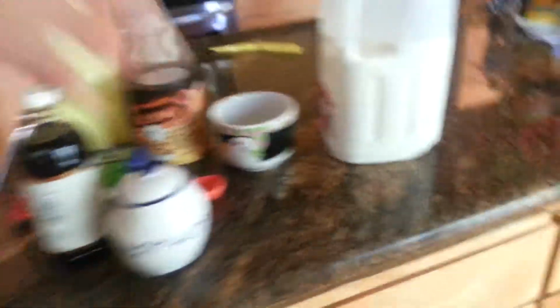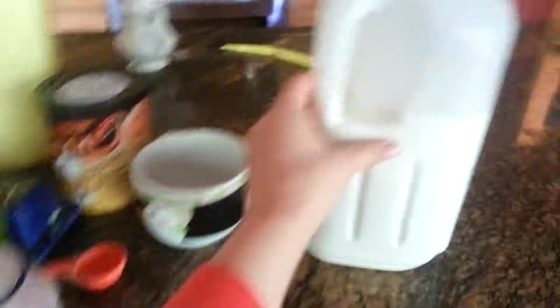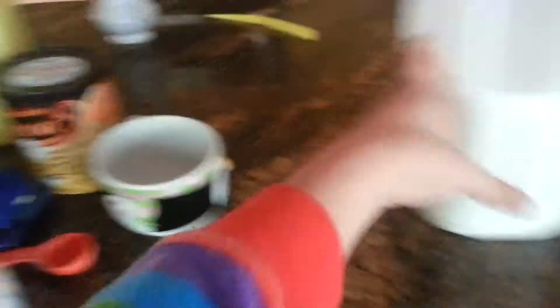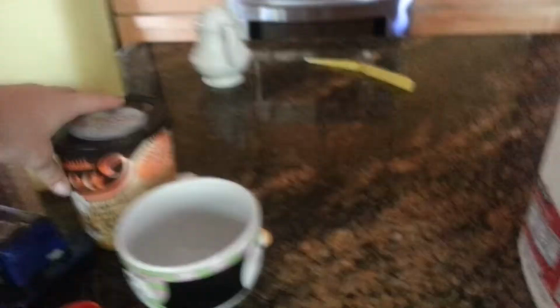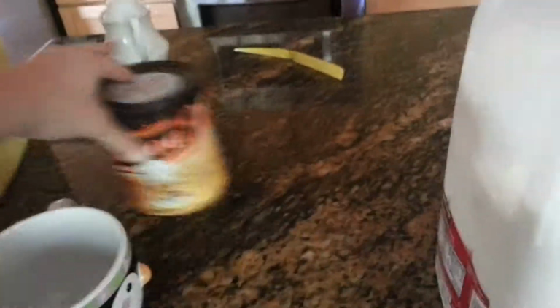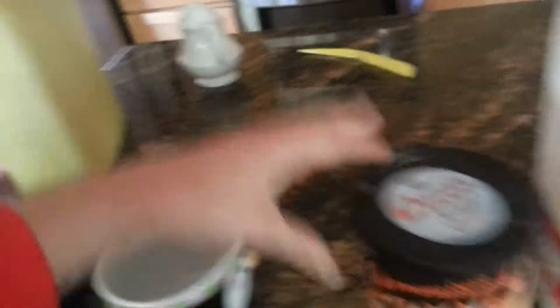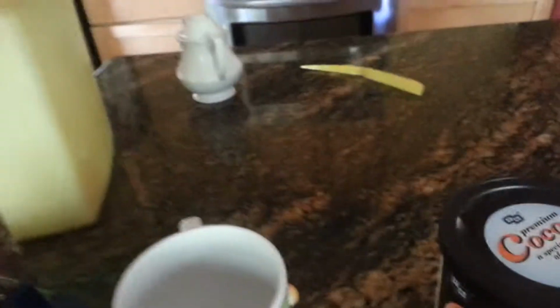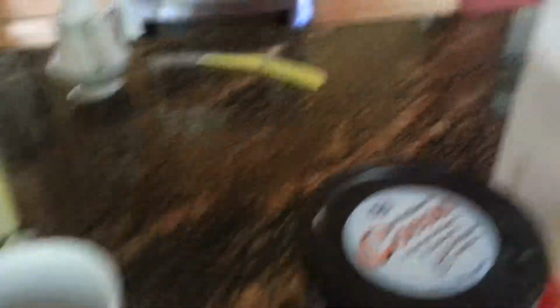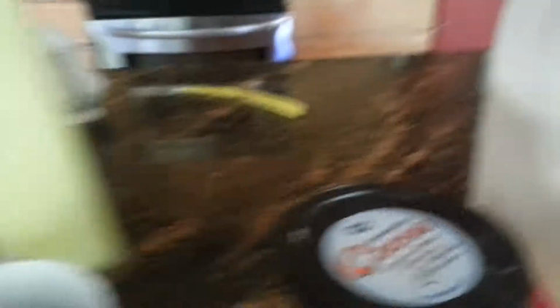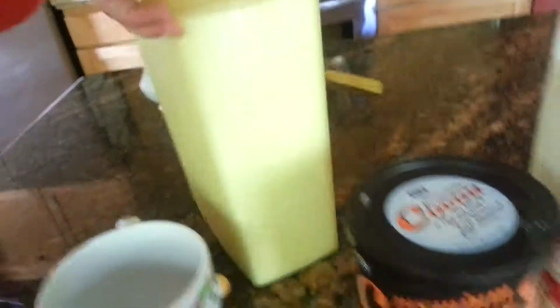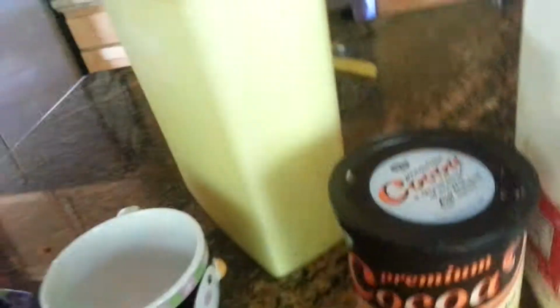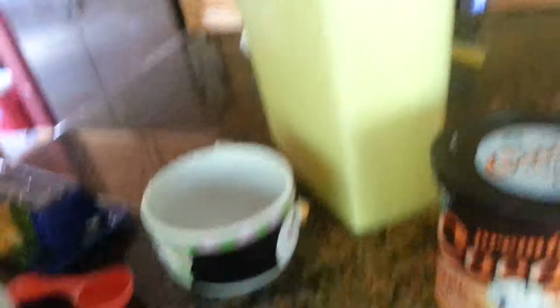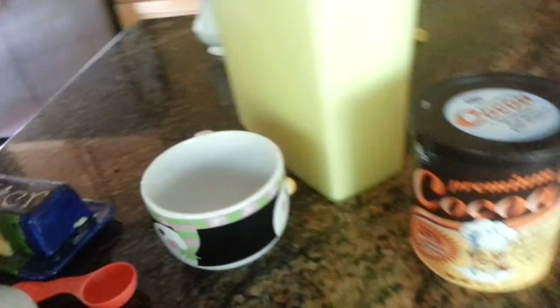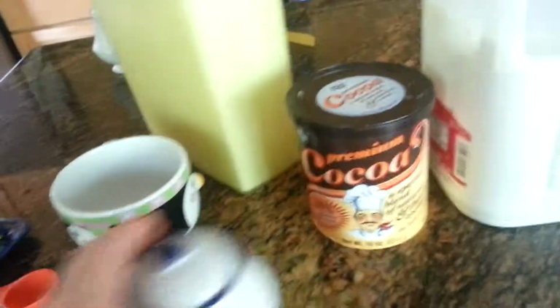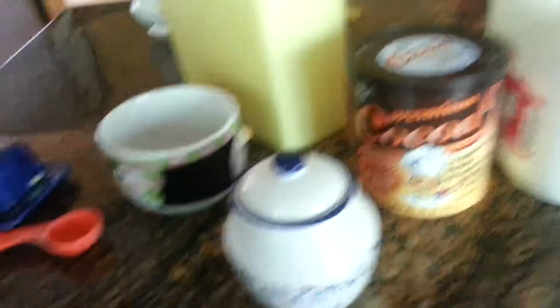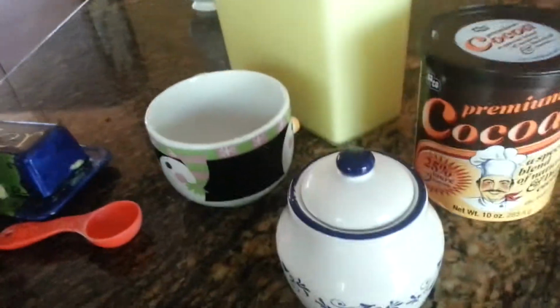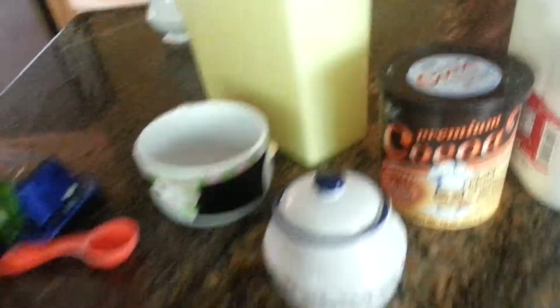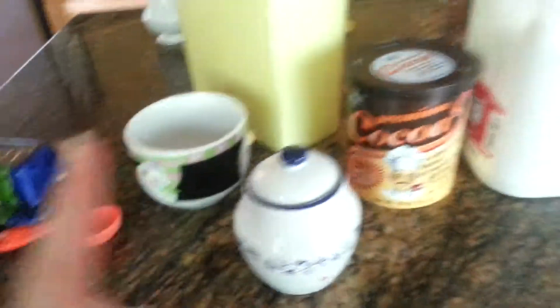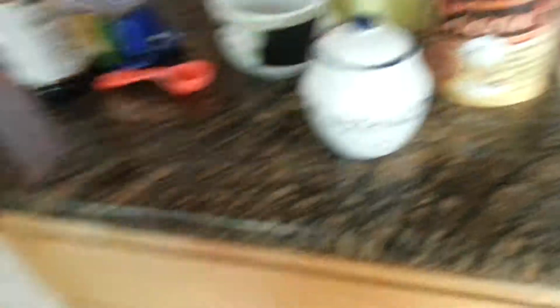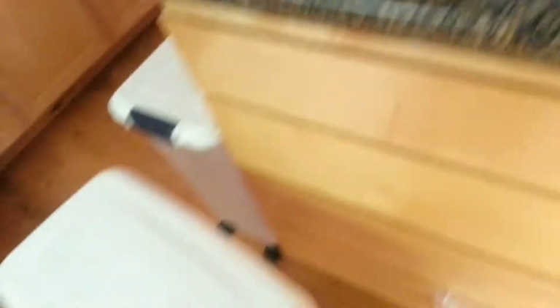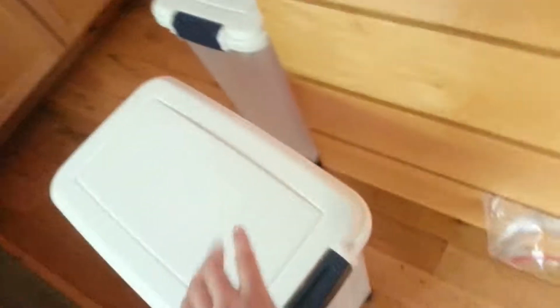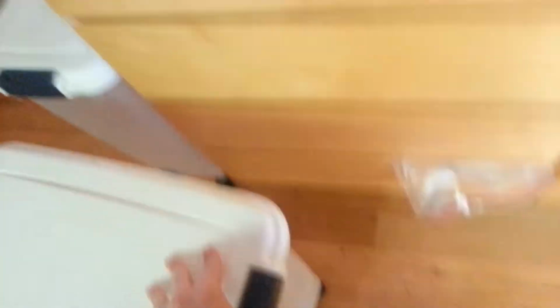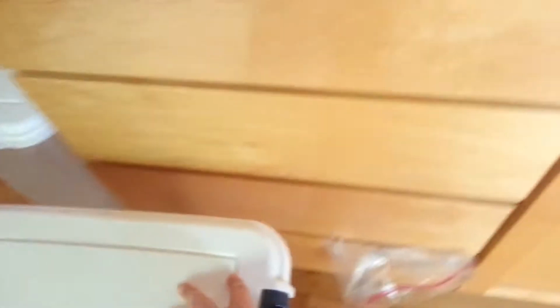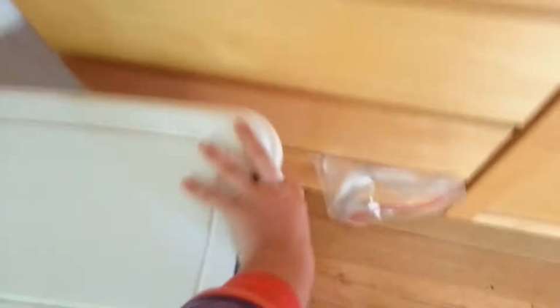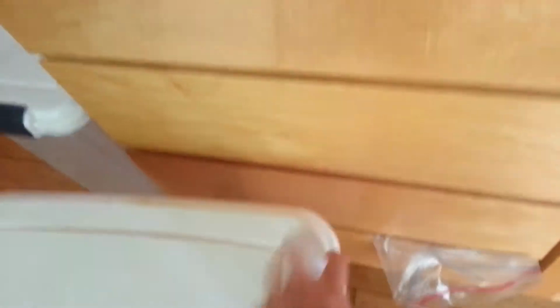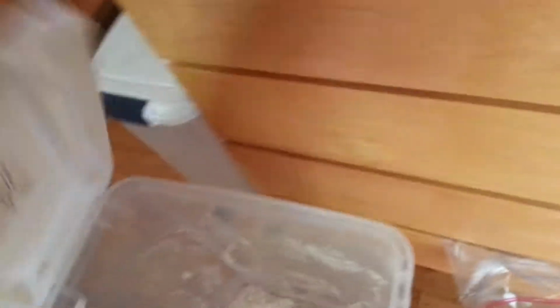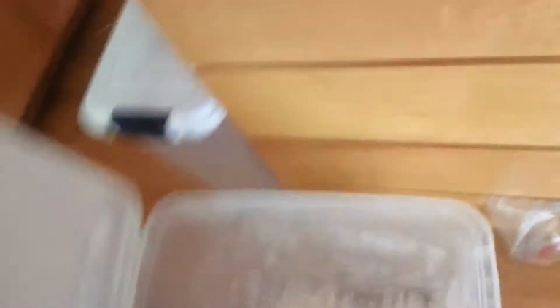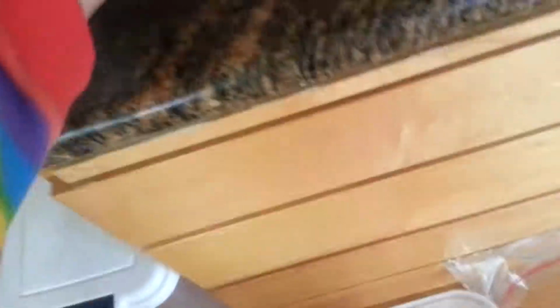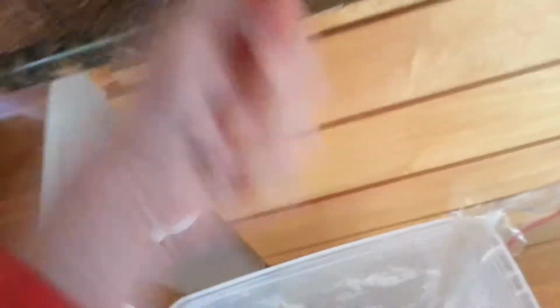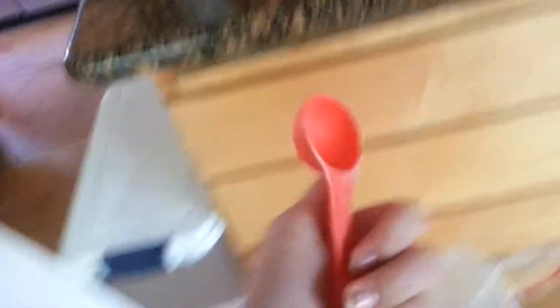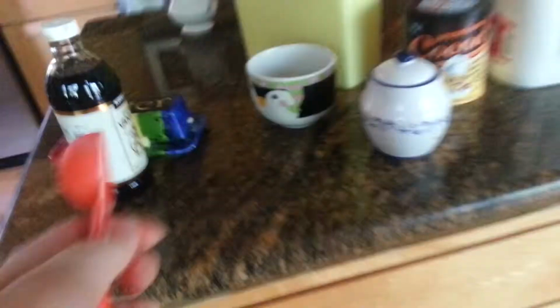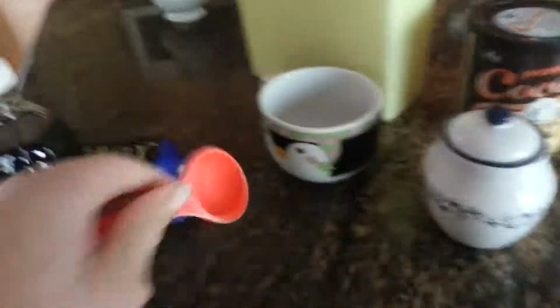I know that wasn't very organized, but I just kind of found them as I went. So first thing you need to do is take four tablespoons of flour and put it in your cup.